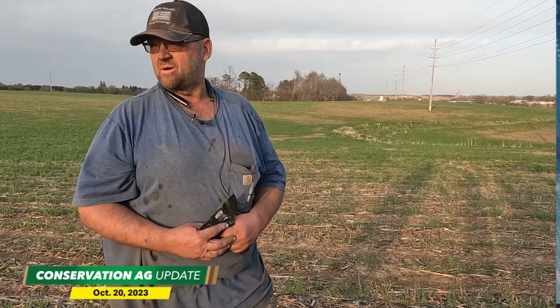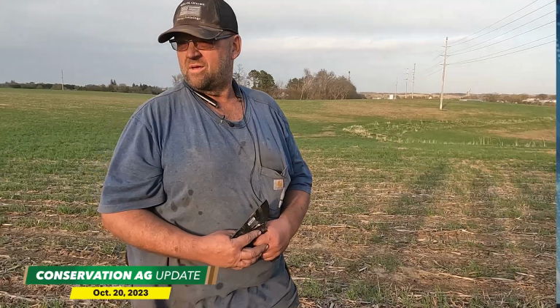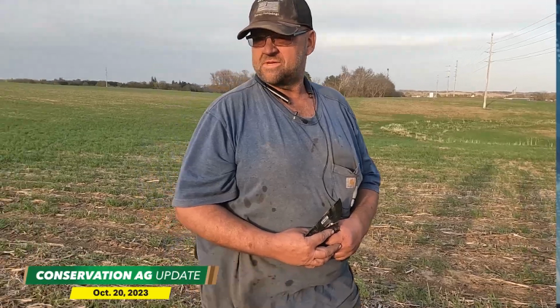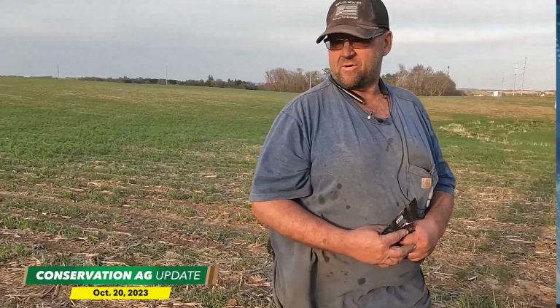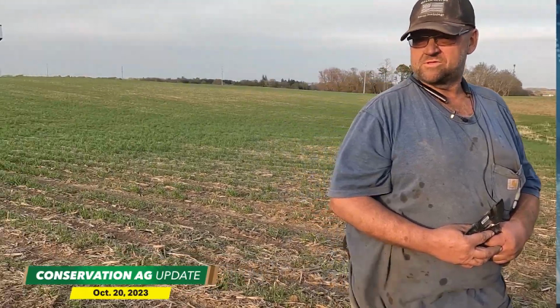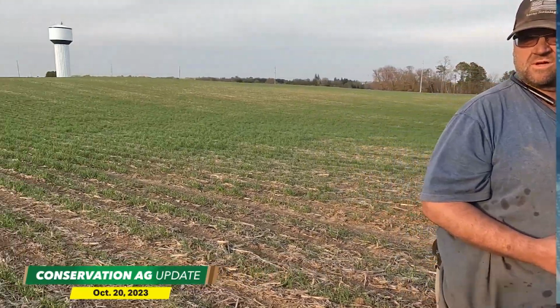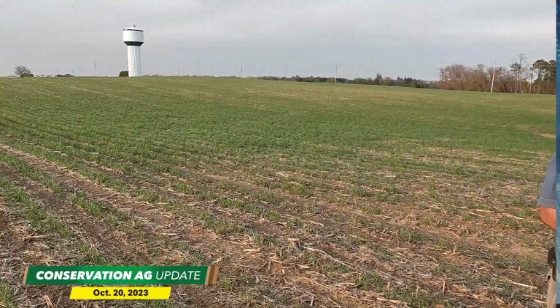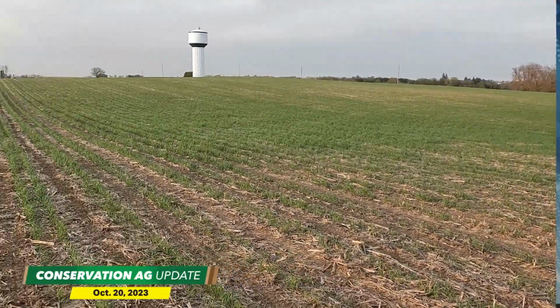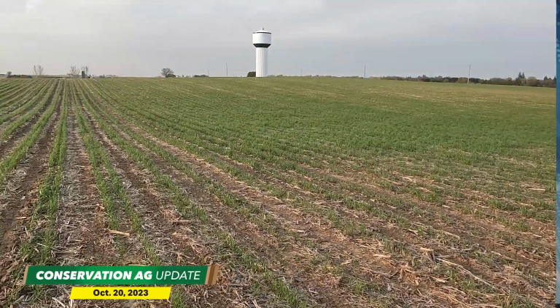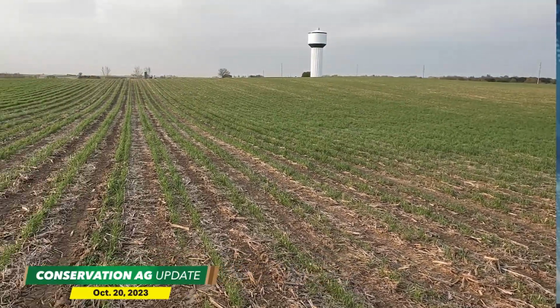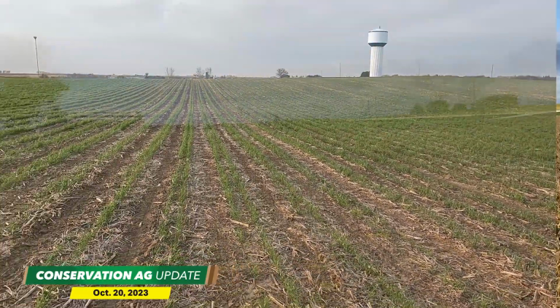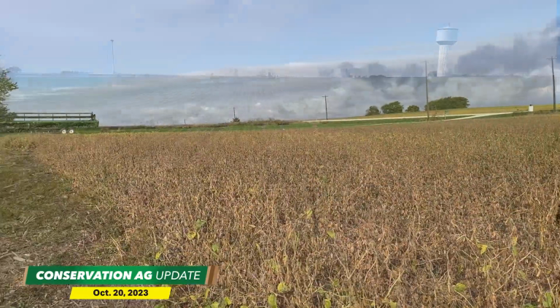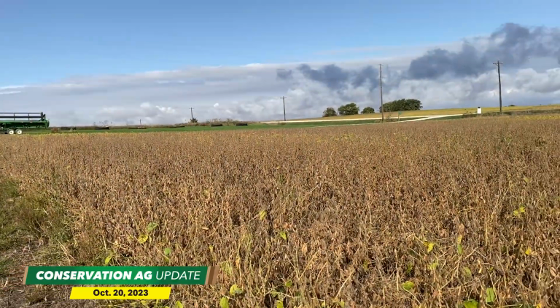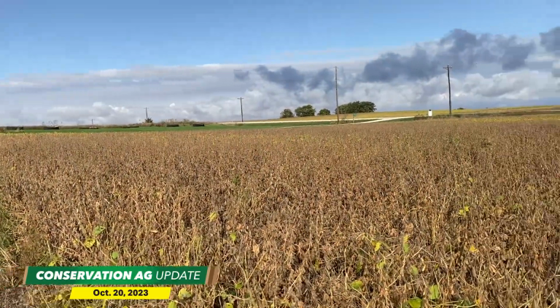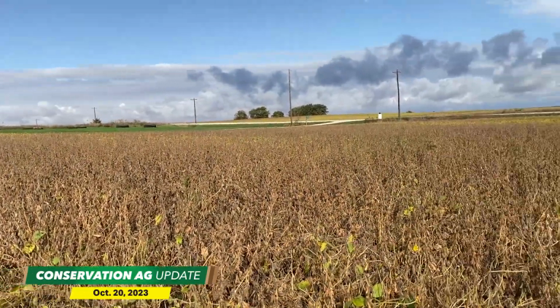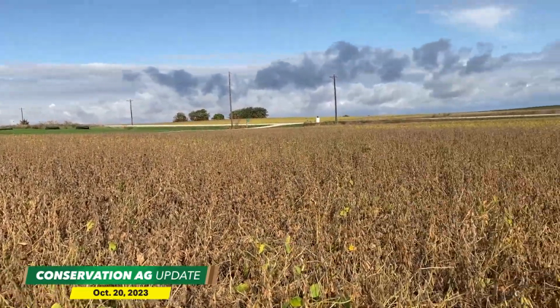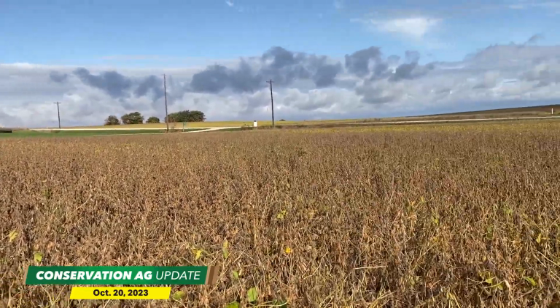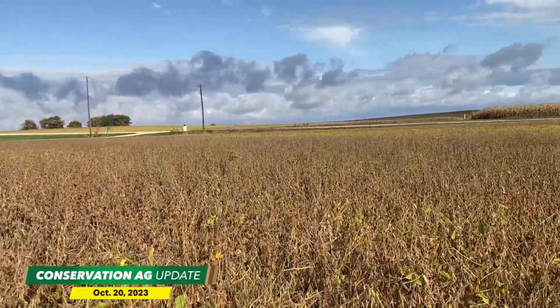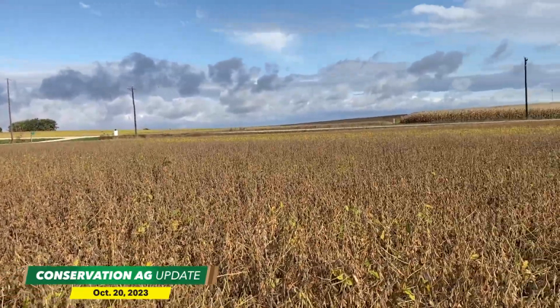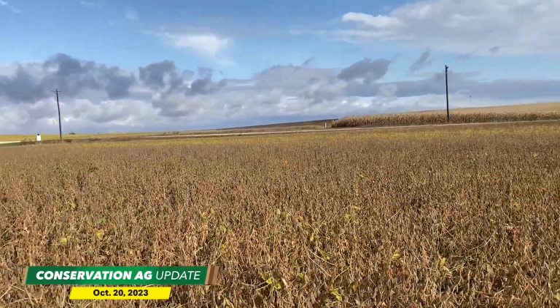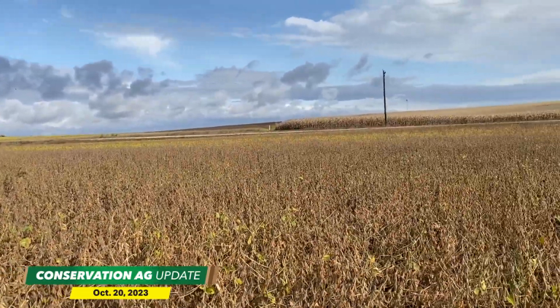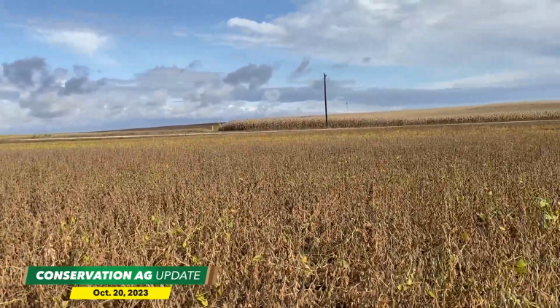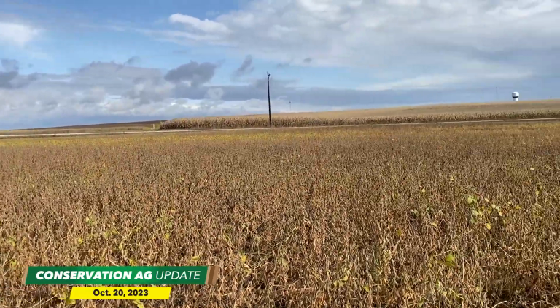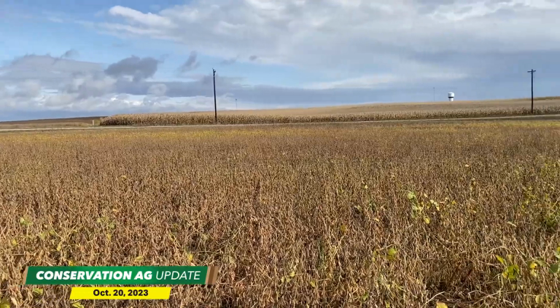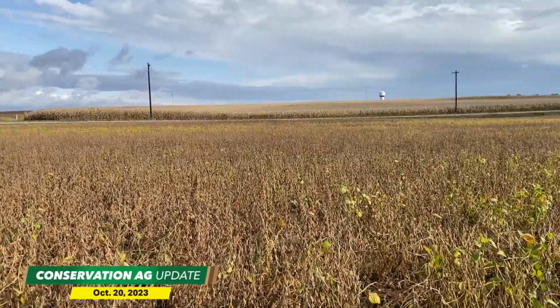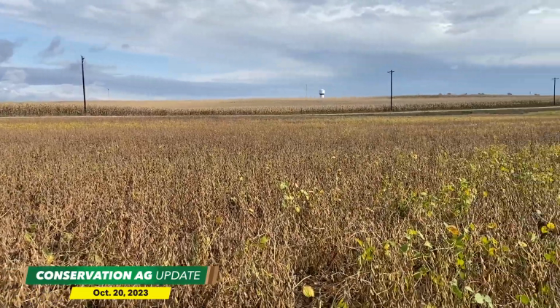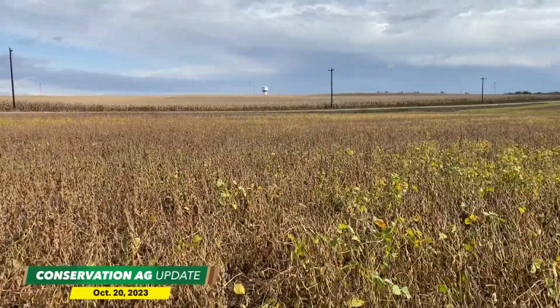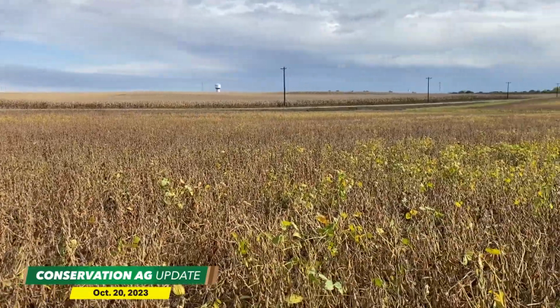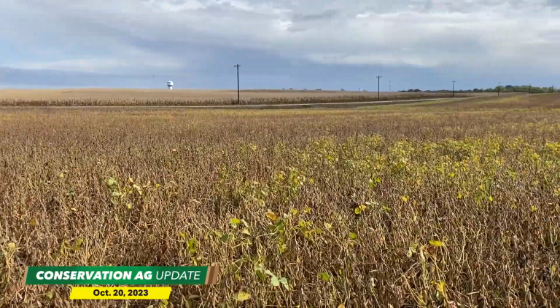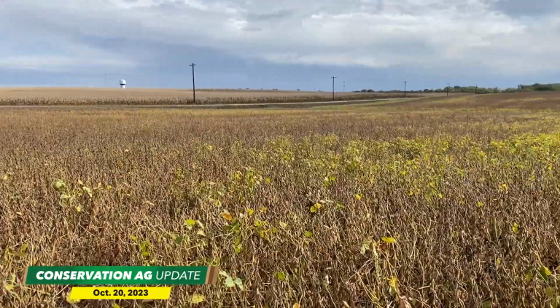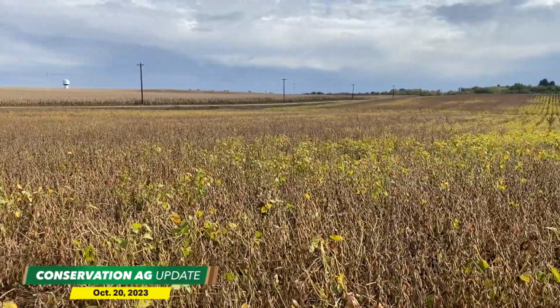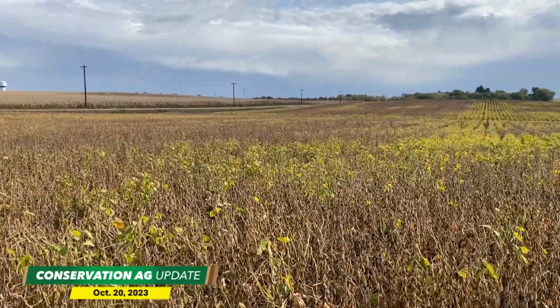The West Union, Iowa no-tiller was 50% done with corn after the first week of October. He says corn yields are looking pretty good despite only getting 10 inches of moisture since planting. The jury's still out on soybeans, but with all that's happened this year, Steinlocke says it's going to be an interesting educational fall.